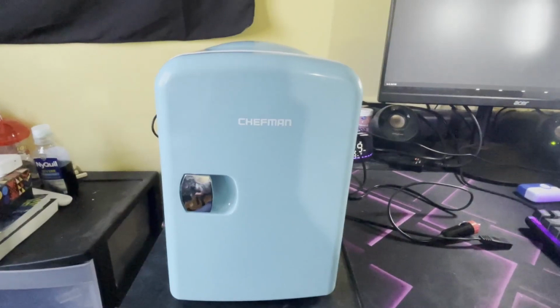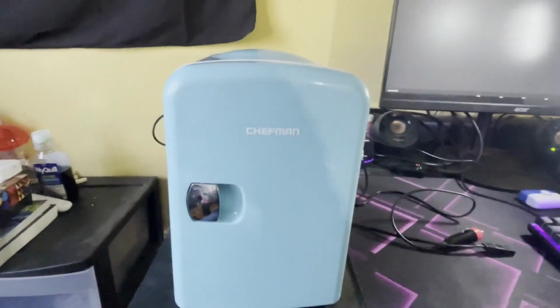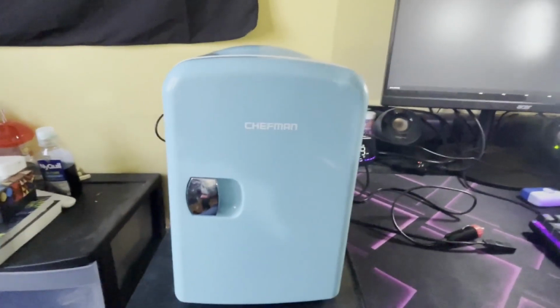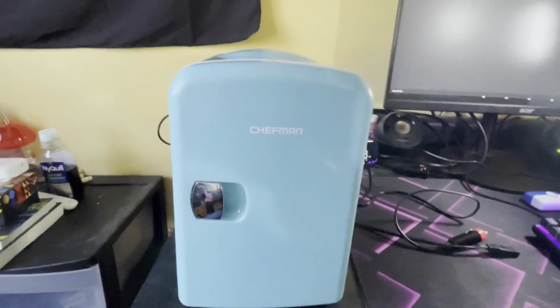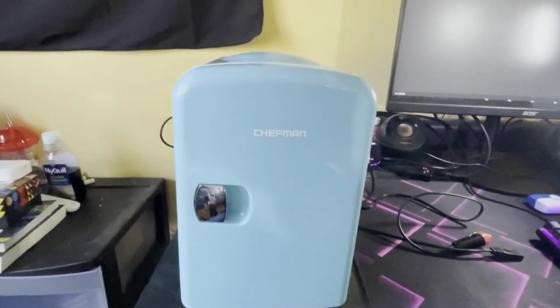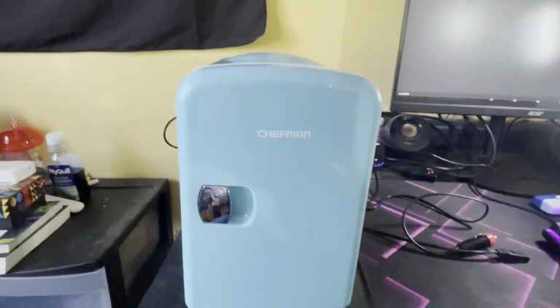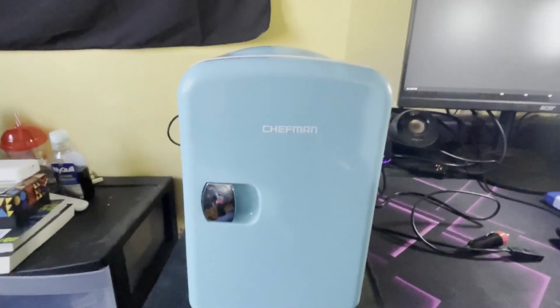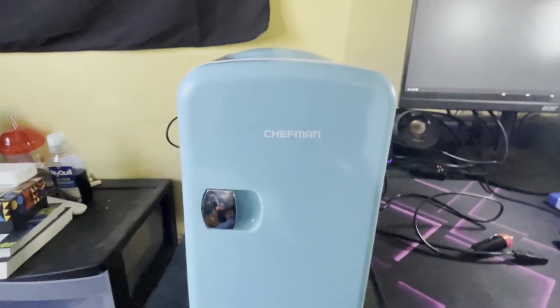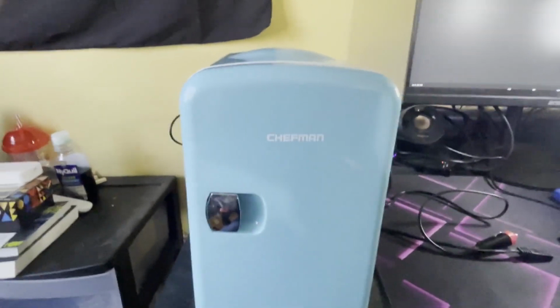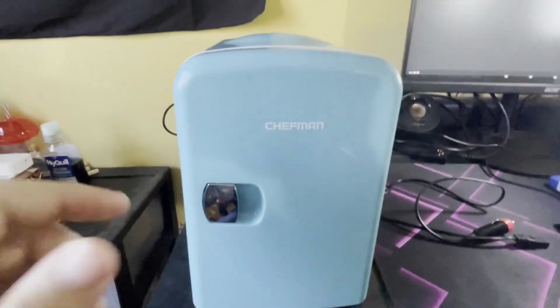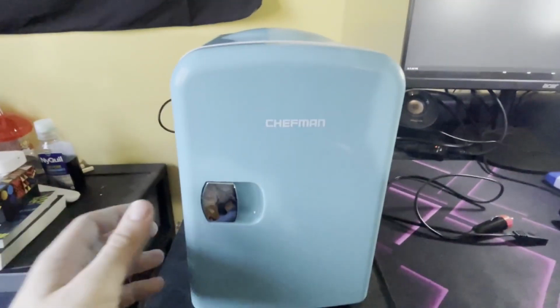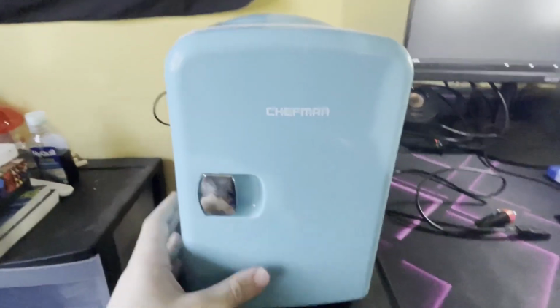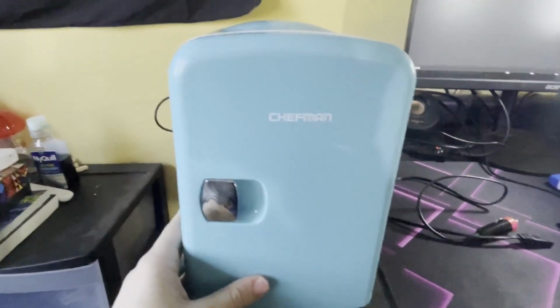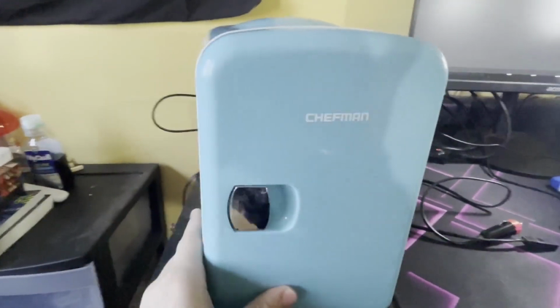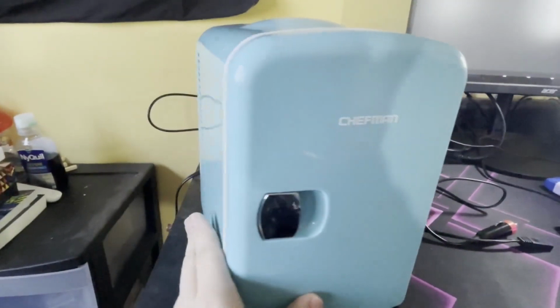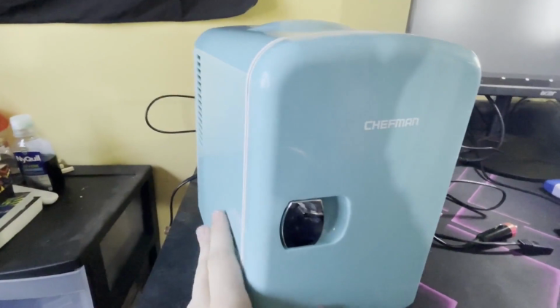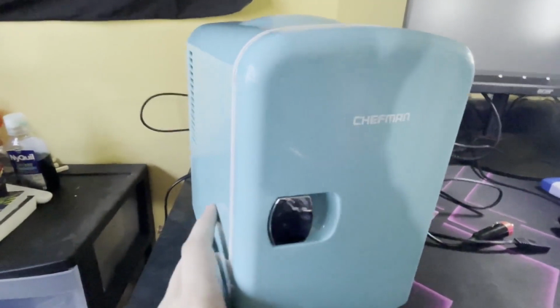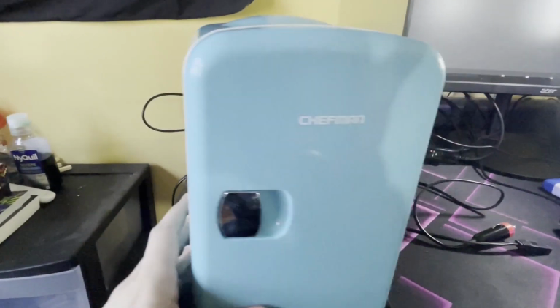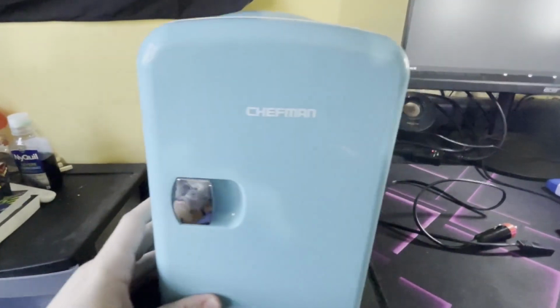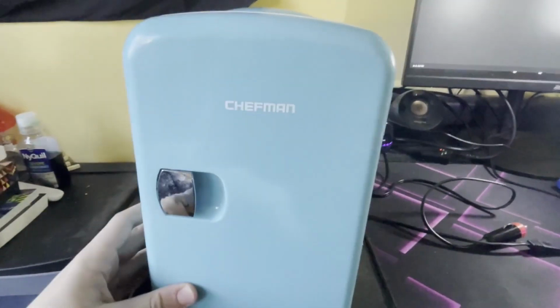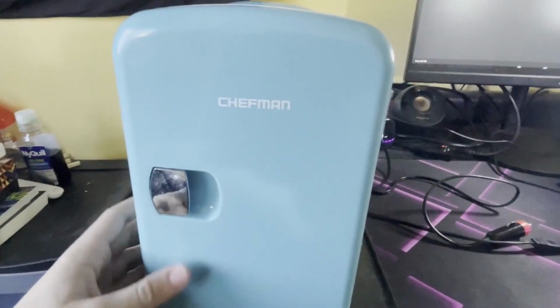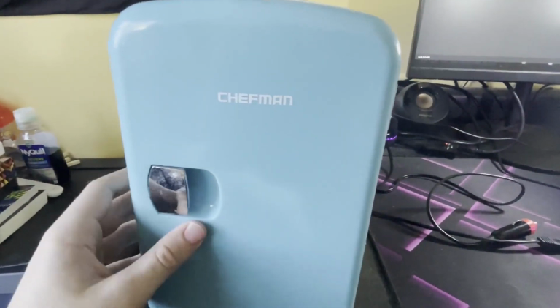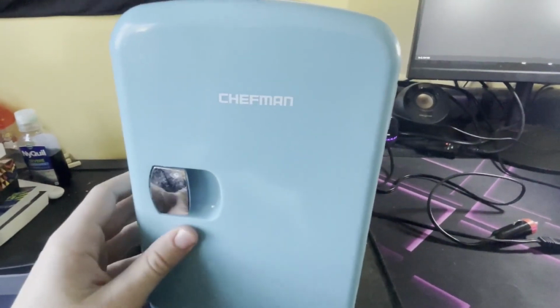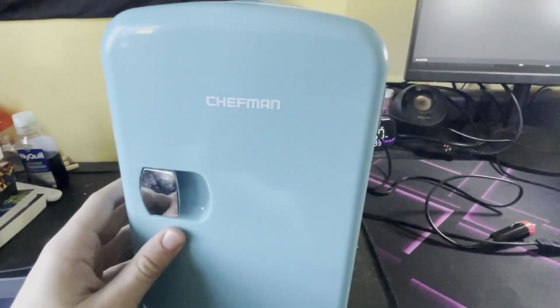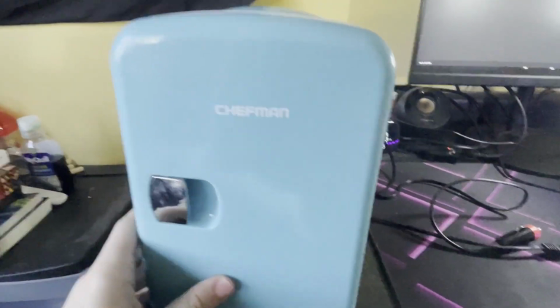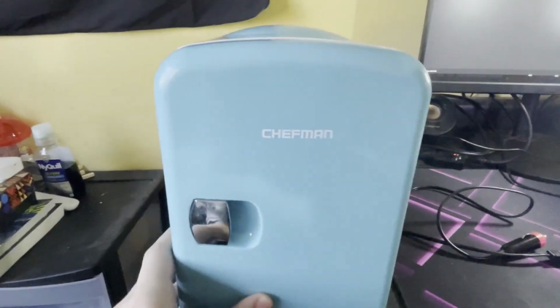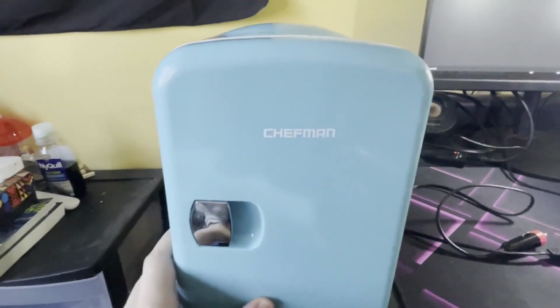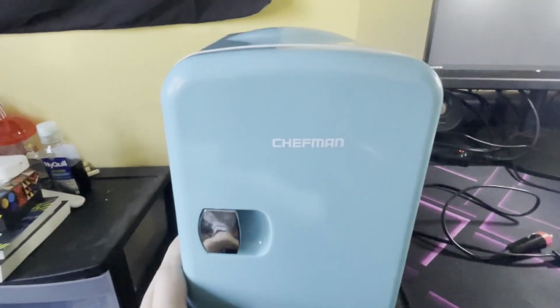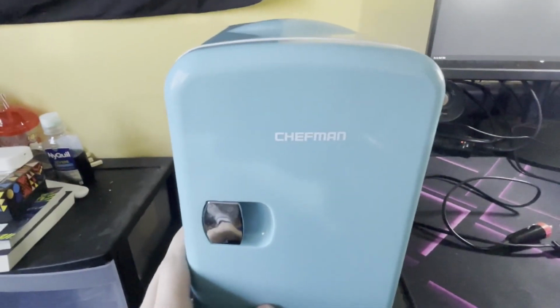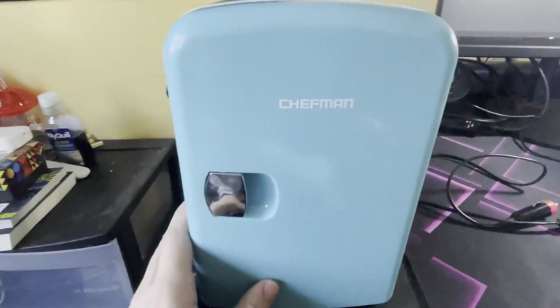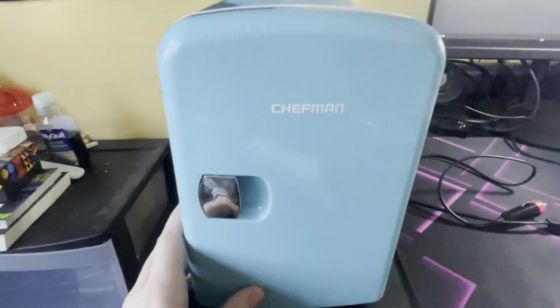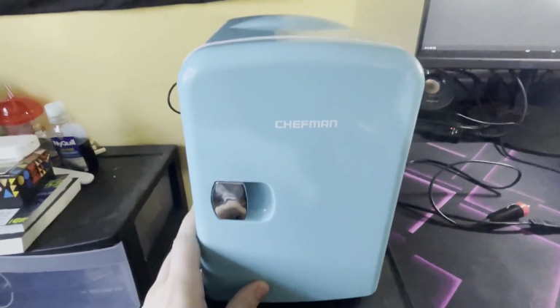This is the Chefman little personal mini fridge. I love this thing. I've only had one problem I found with it, but it's a great little mini fridge.